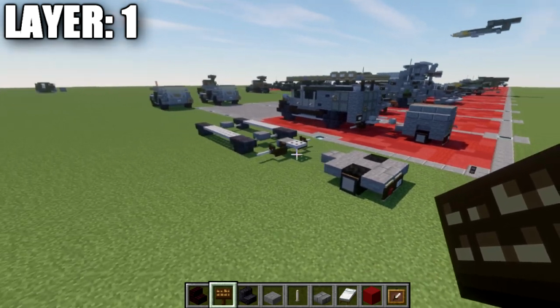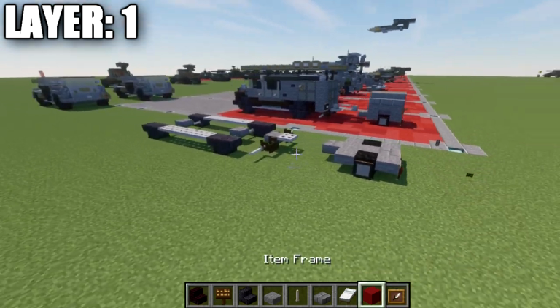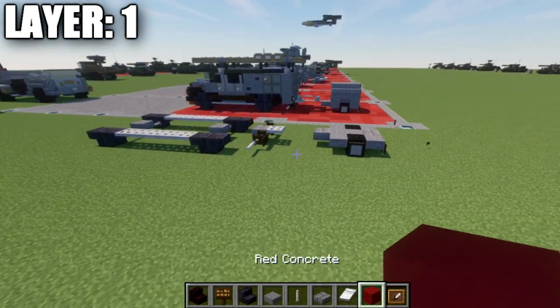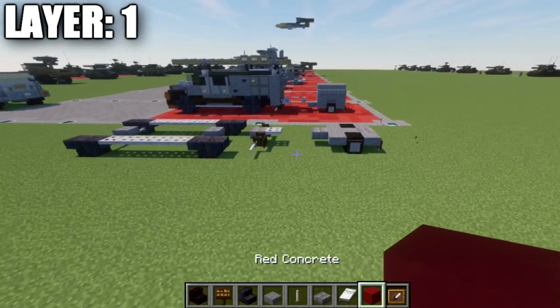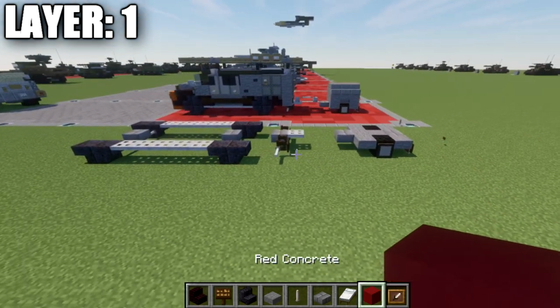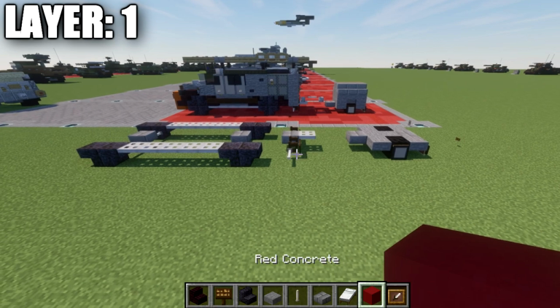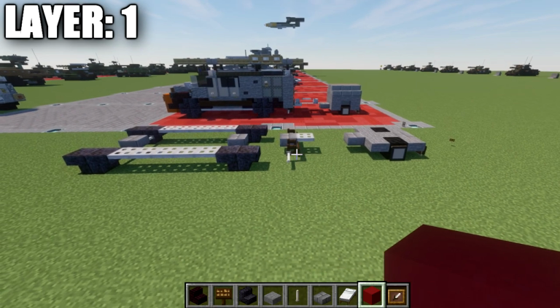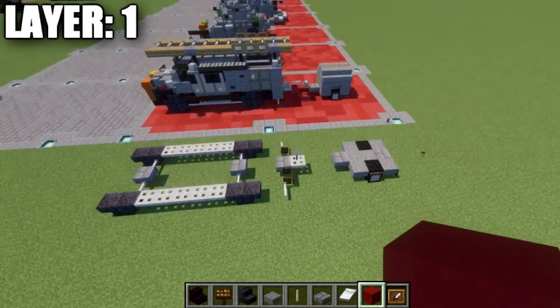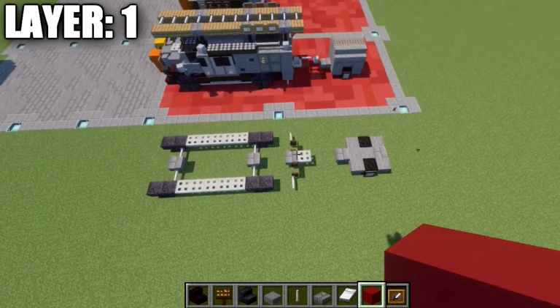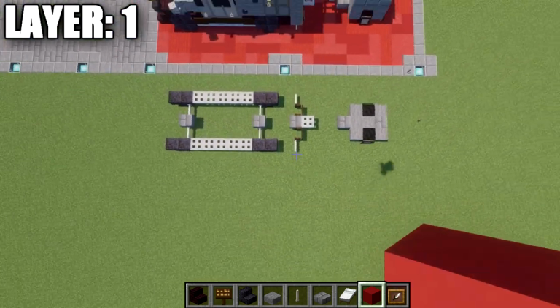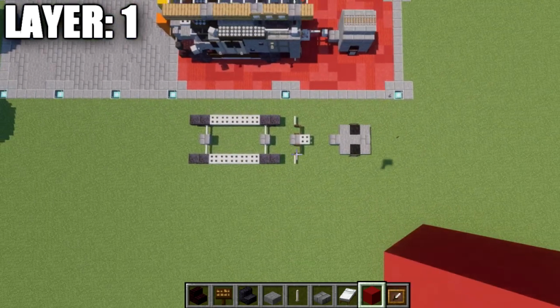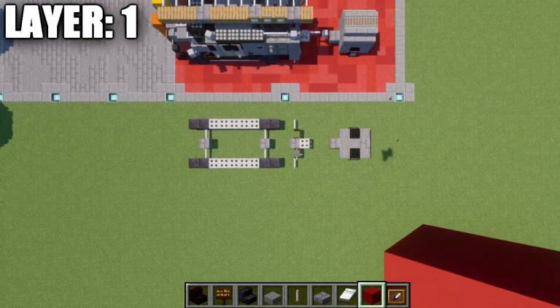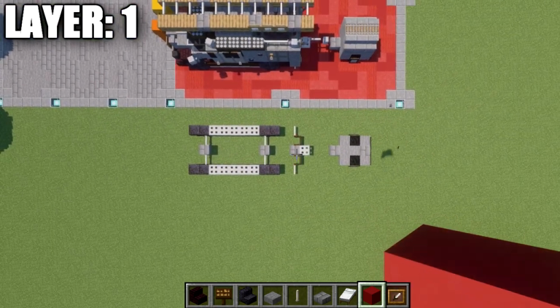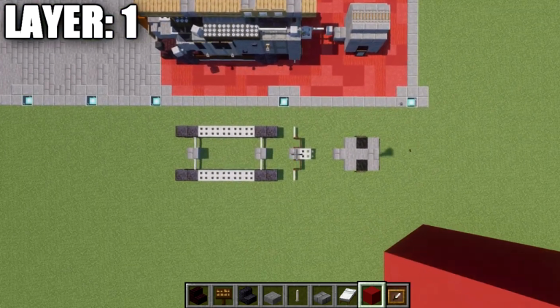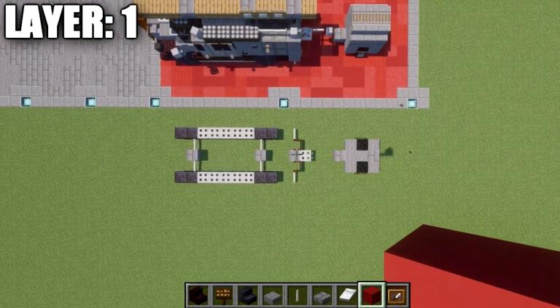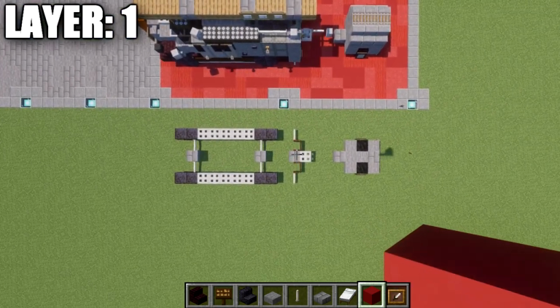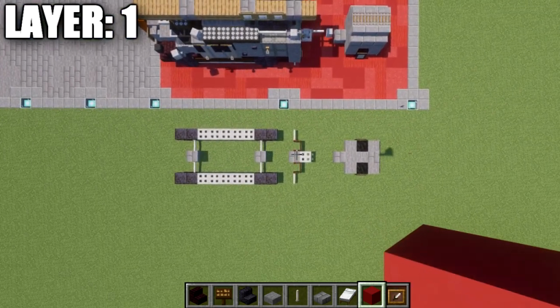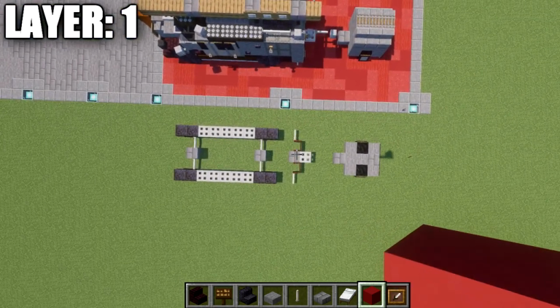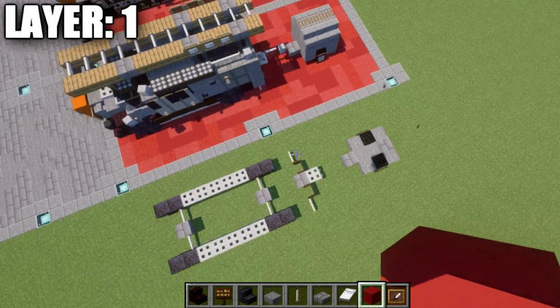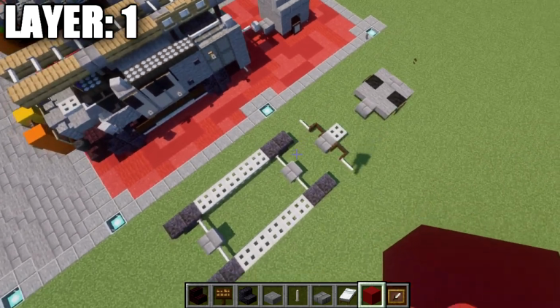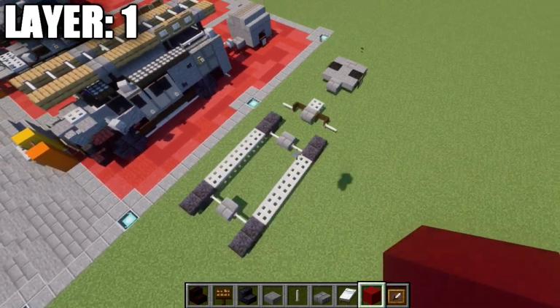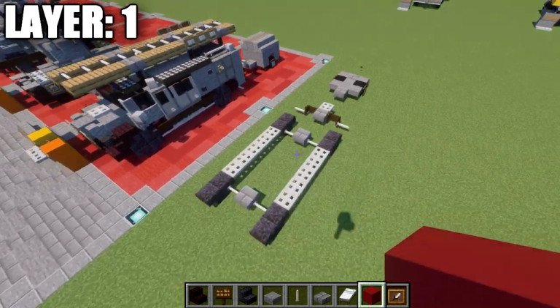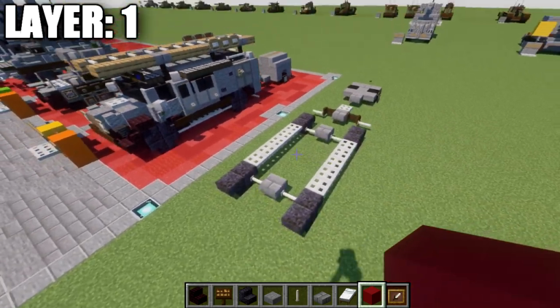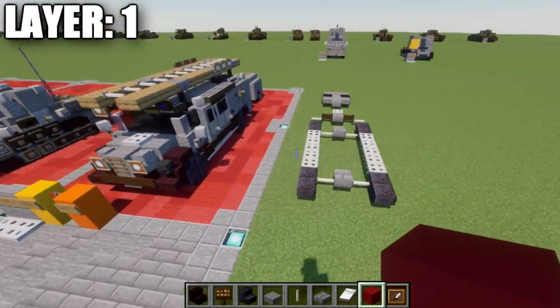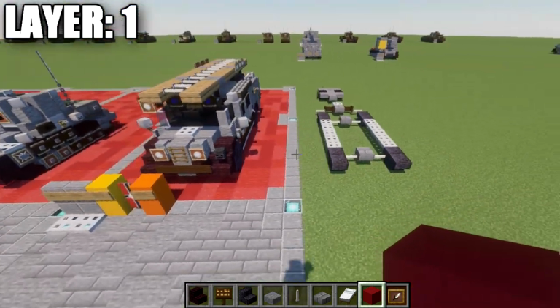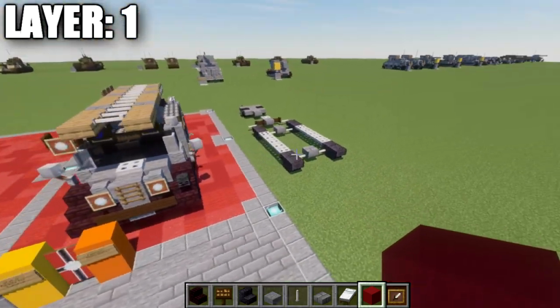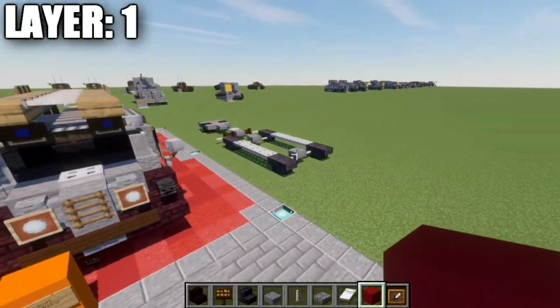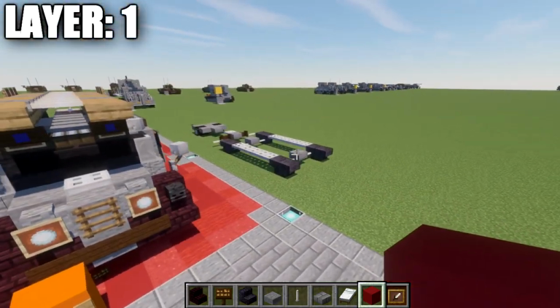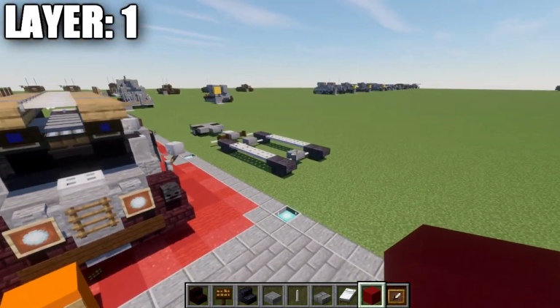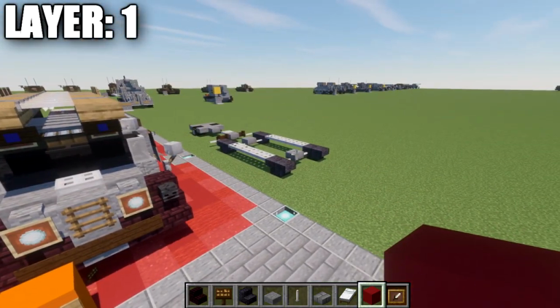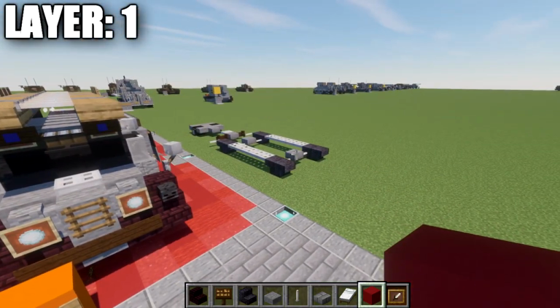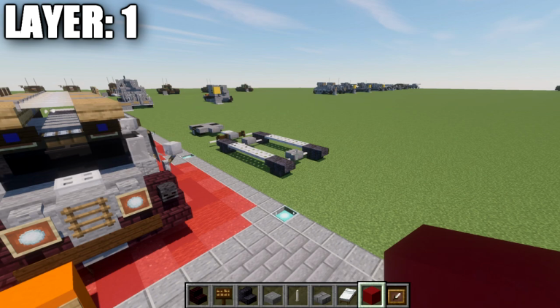That right there is going to finish off layer one for us. Taking a look from above, this is what we should have for this layer once it's complete. That does it for layer number one, and with that let's go ahead and move into layer number two.